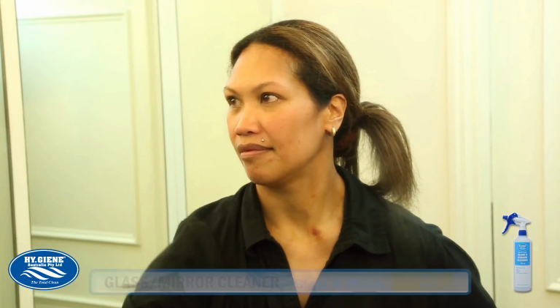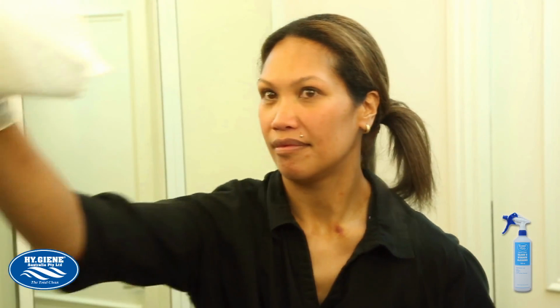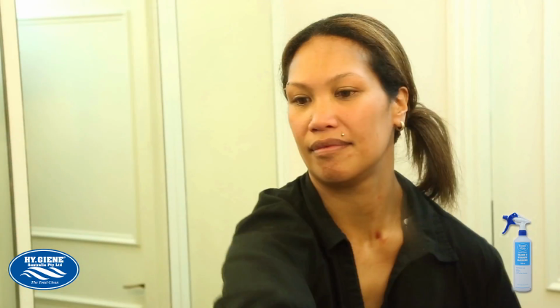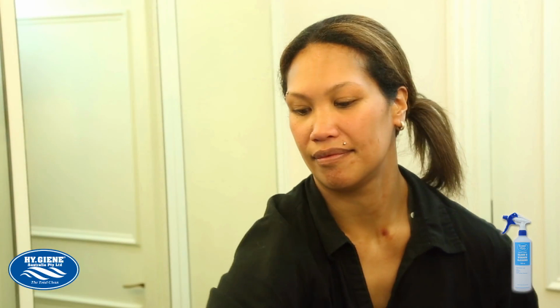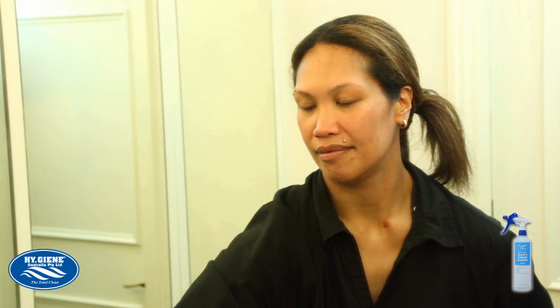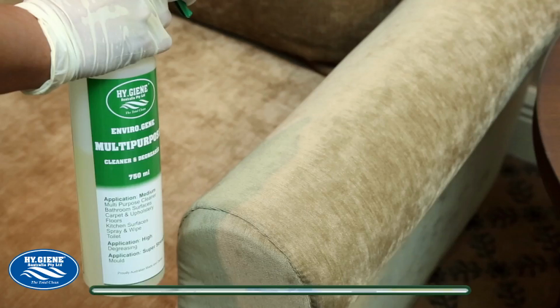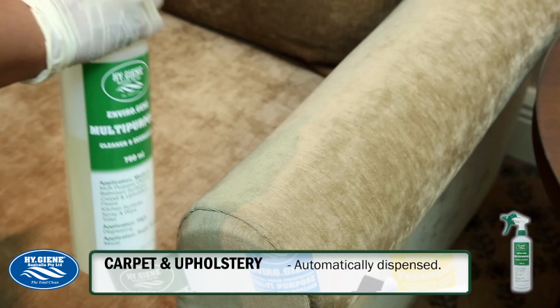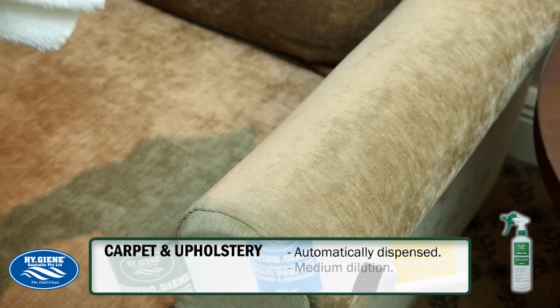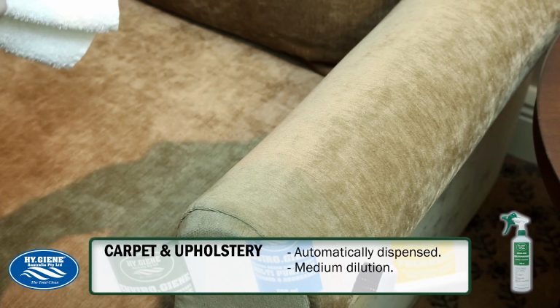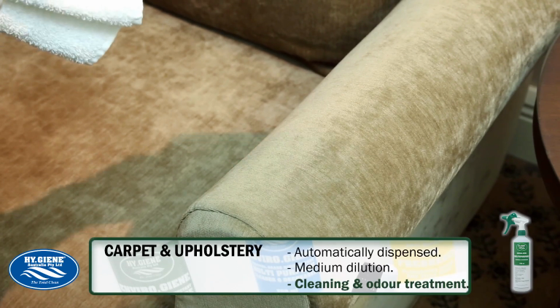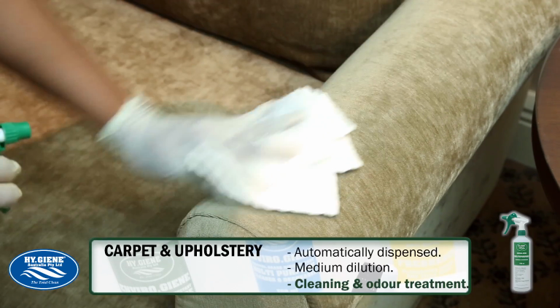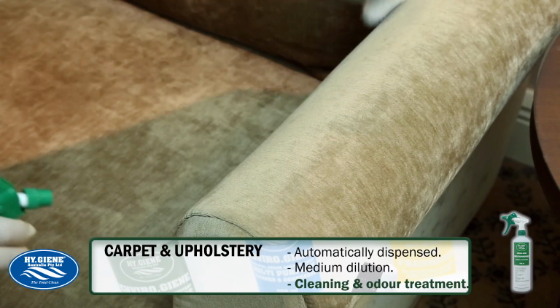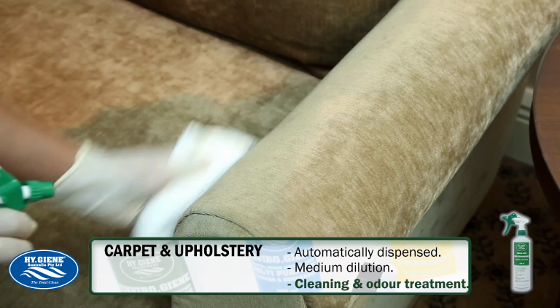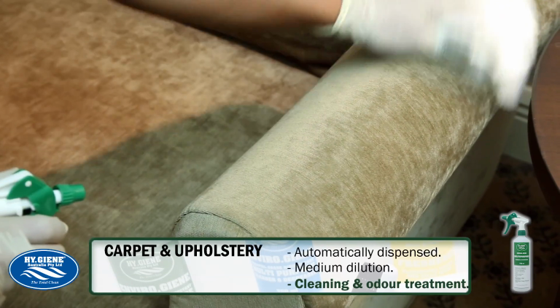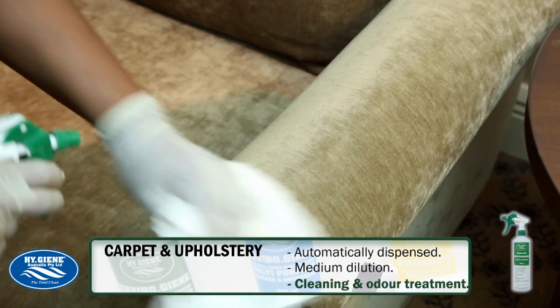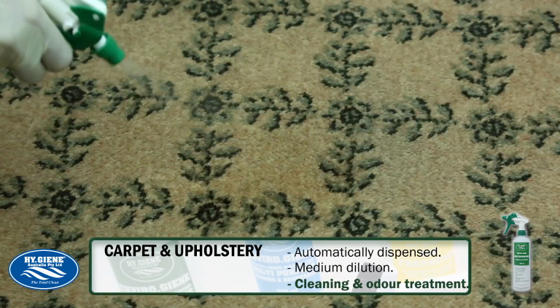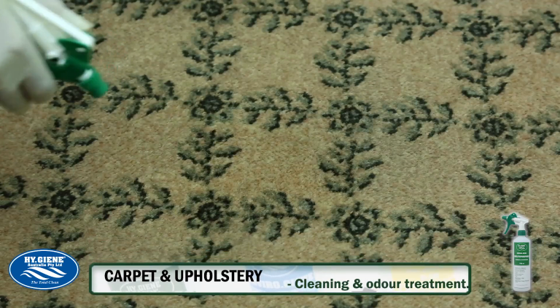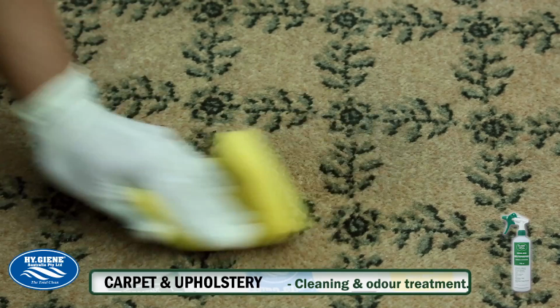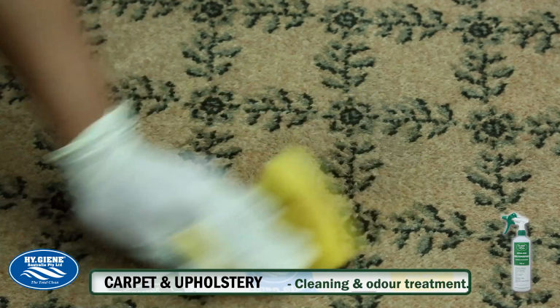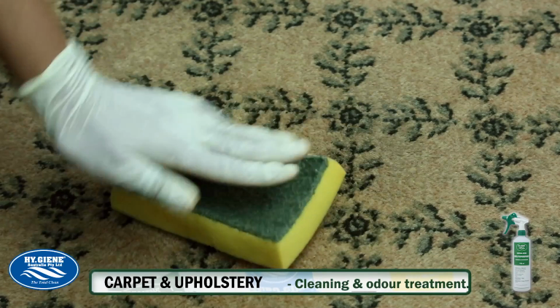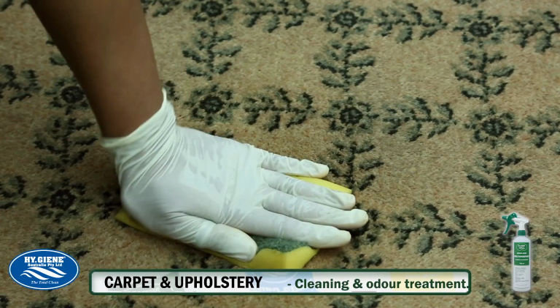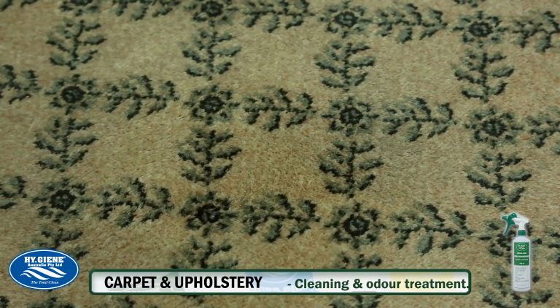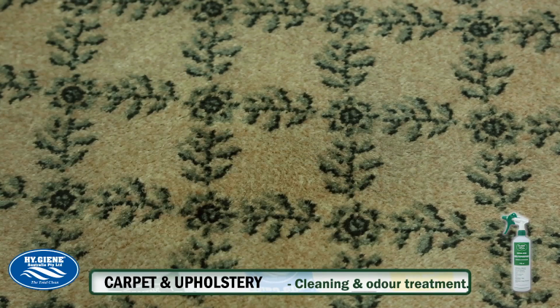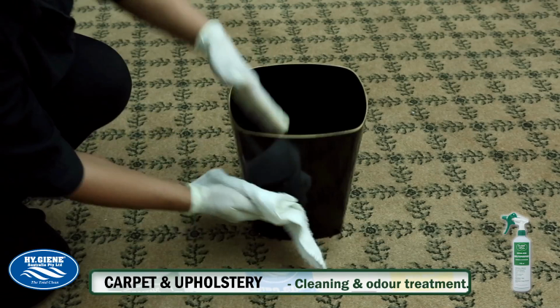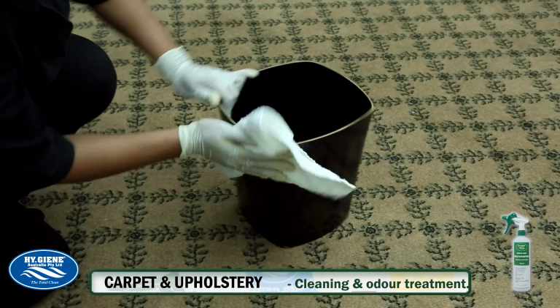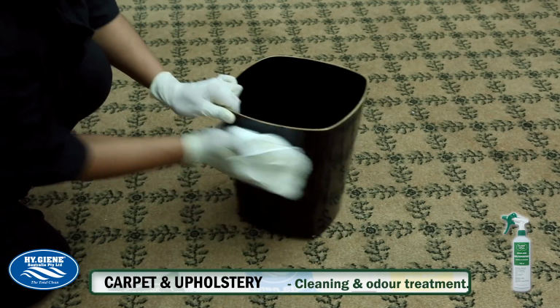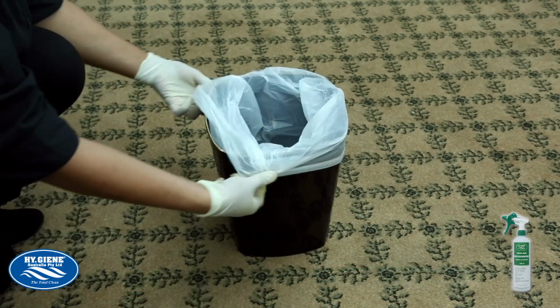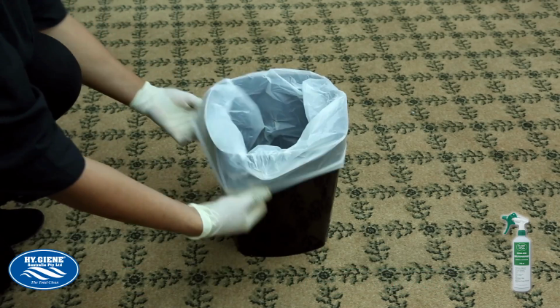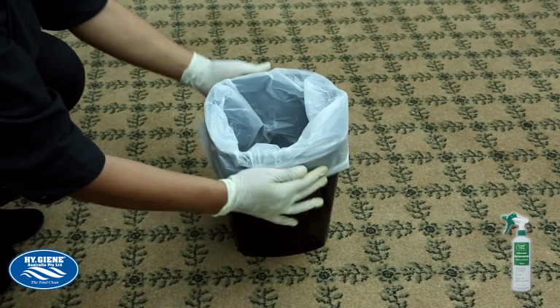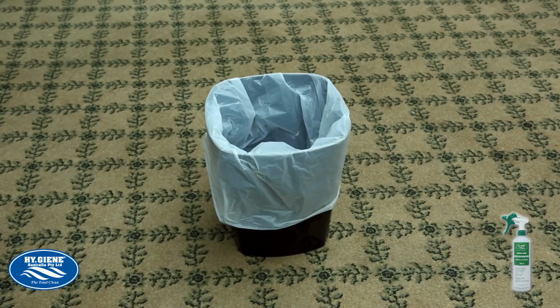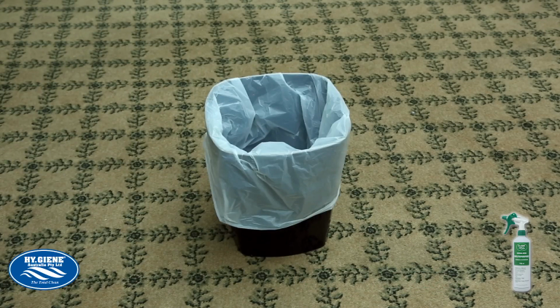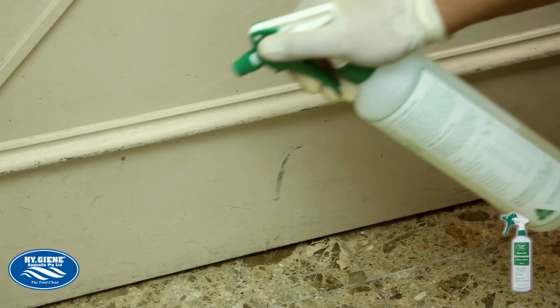The EnviroGene system can also be used in the living areas, which will completely rationalise your chemical range for housekeeping. Its powerful, detersive nature enables the efficient removal of dirt, oil and grease from all surfaces.